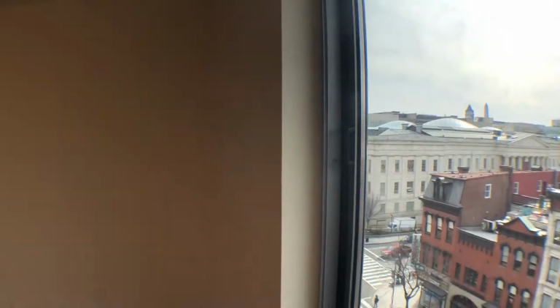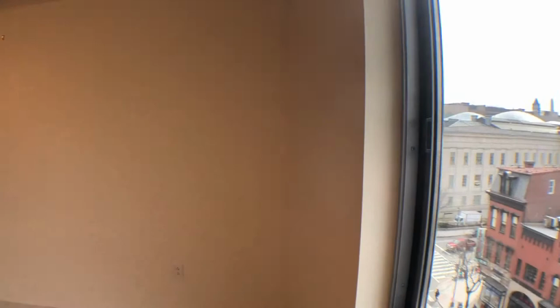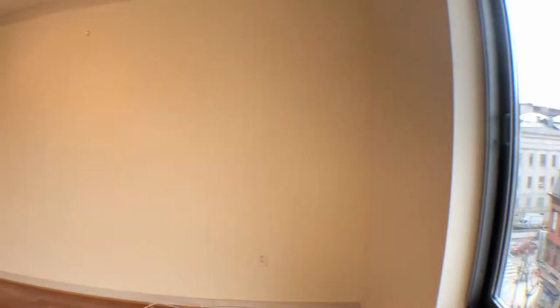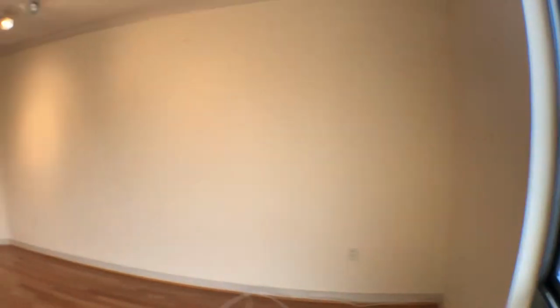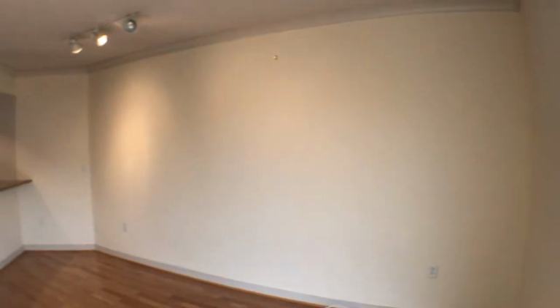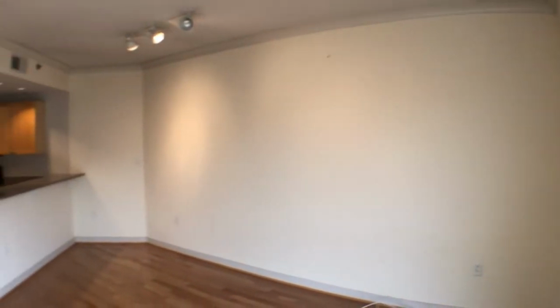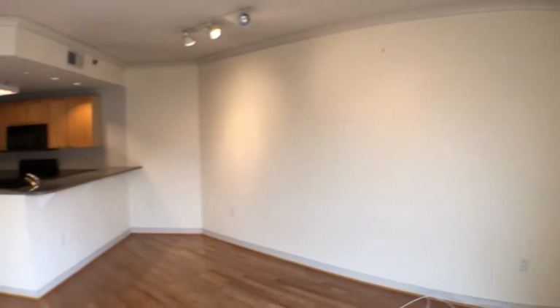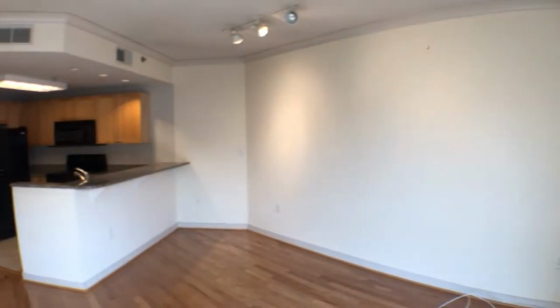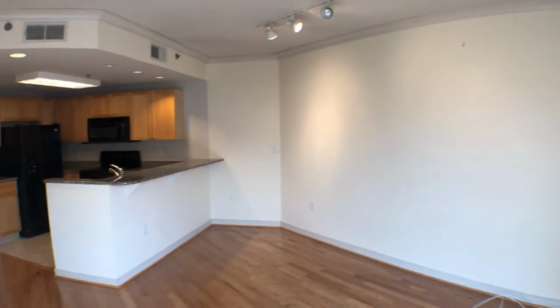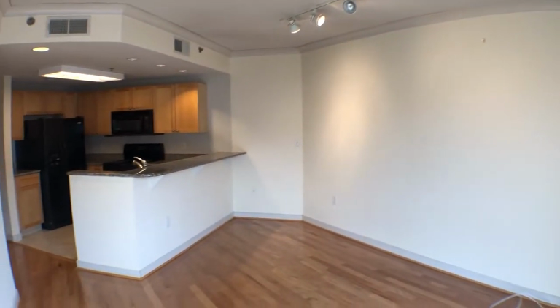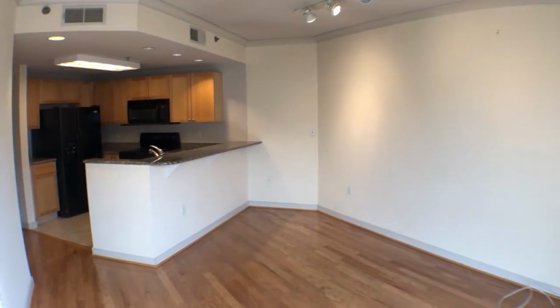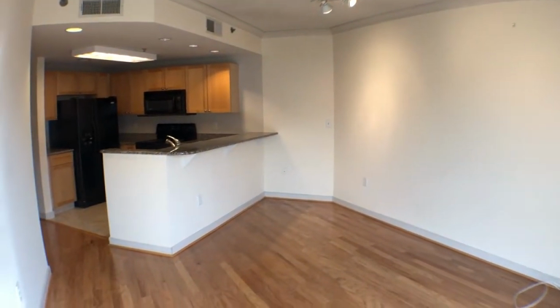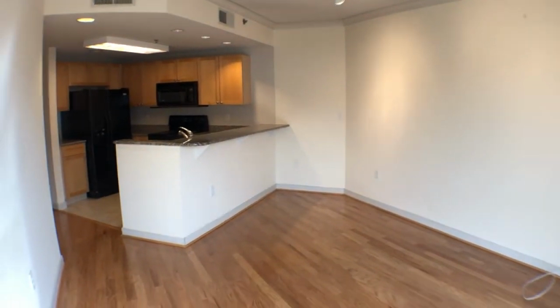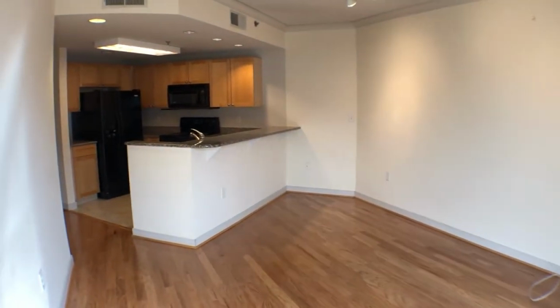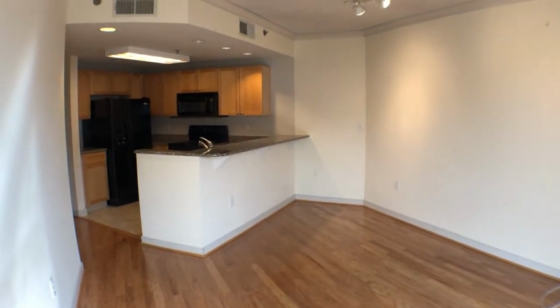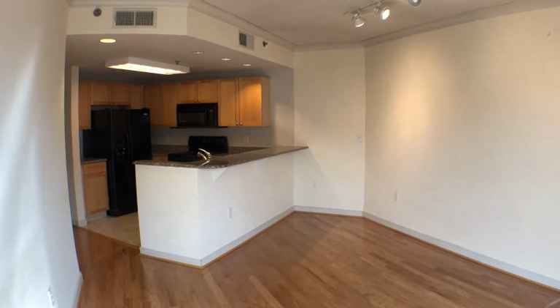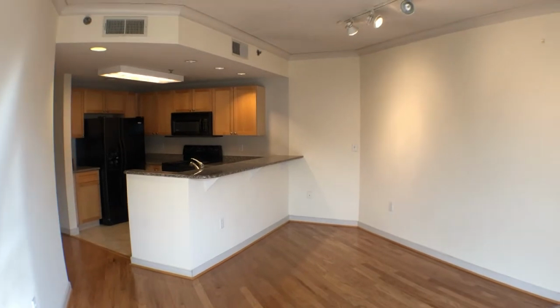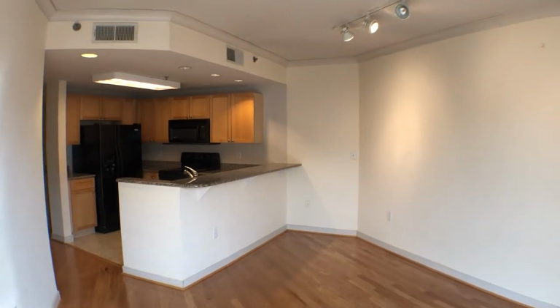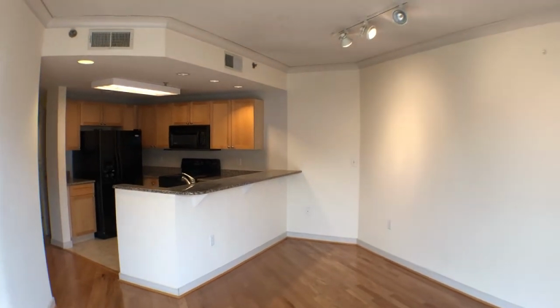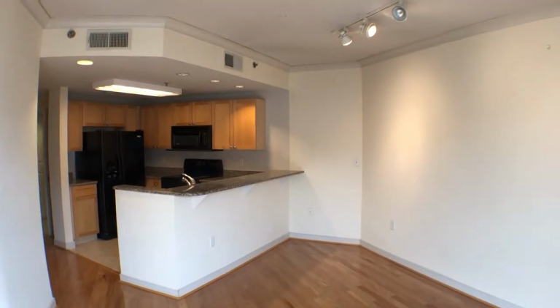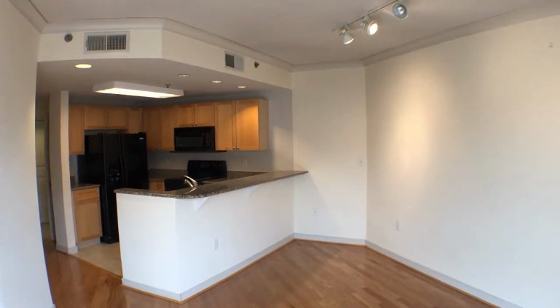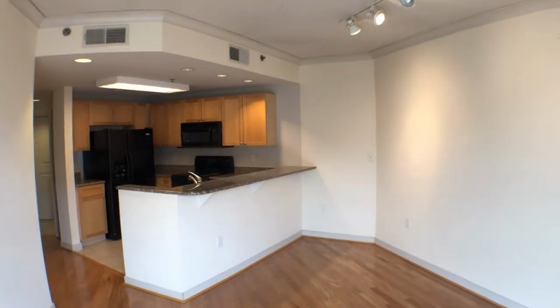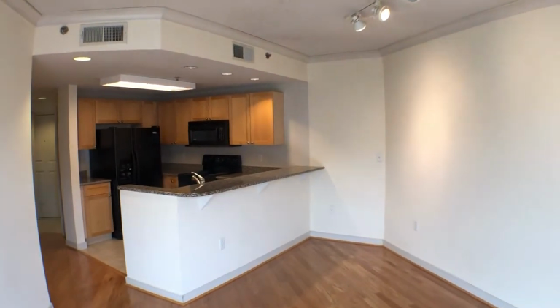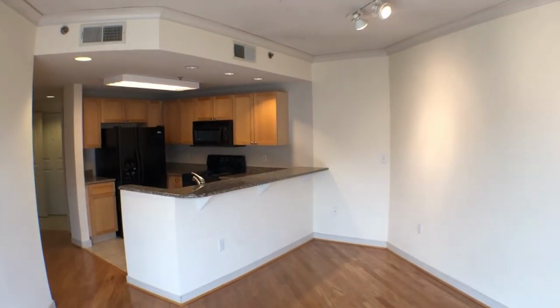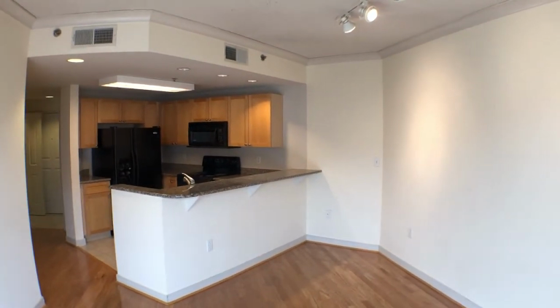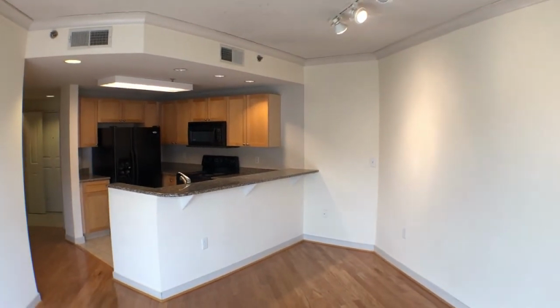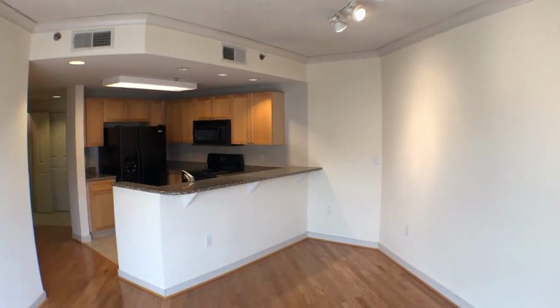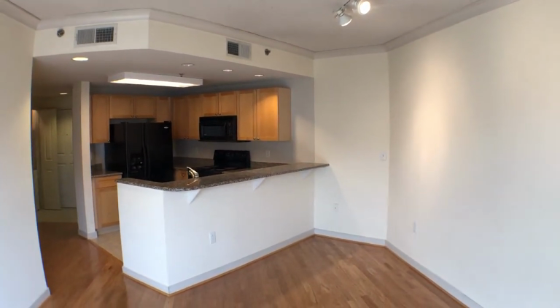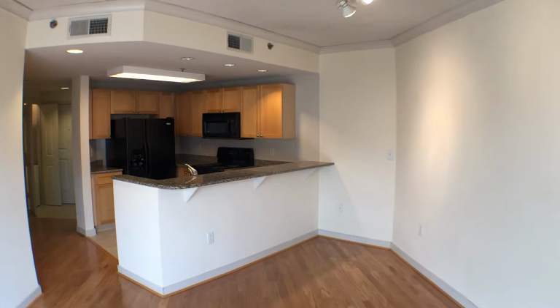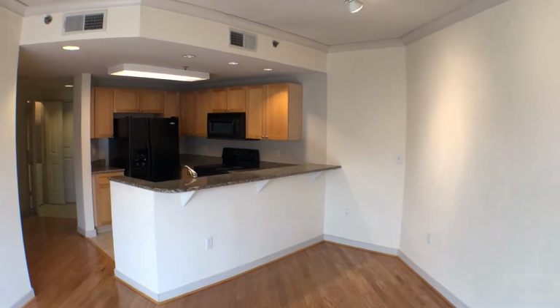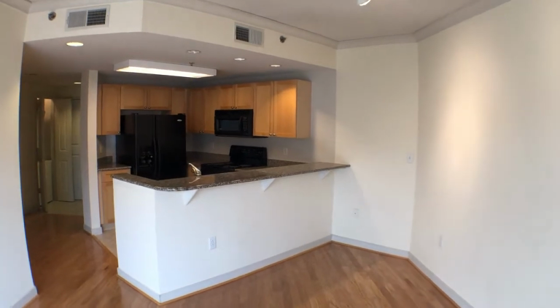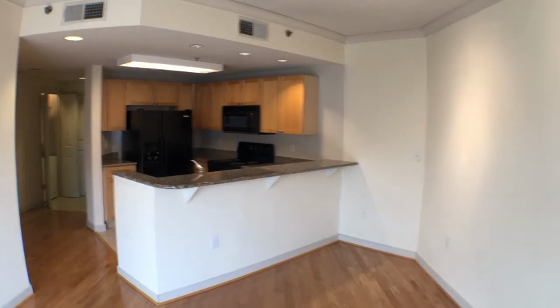Here is the living room area with hardwood floors, a beautiful island for the kitchen, and track lighting in the living room area.